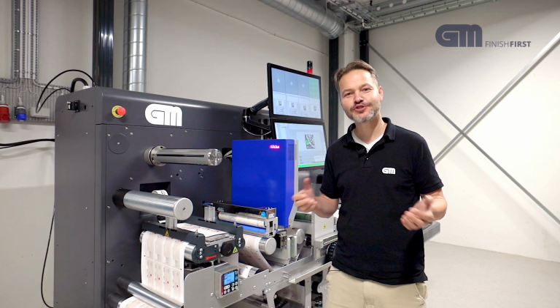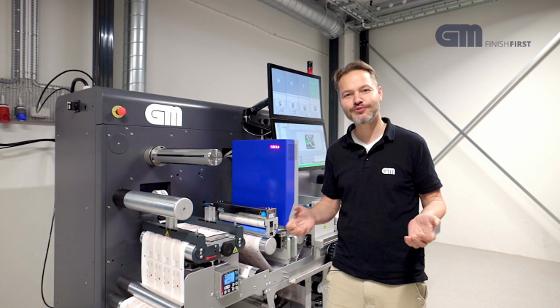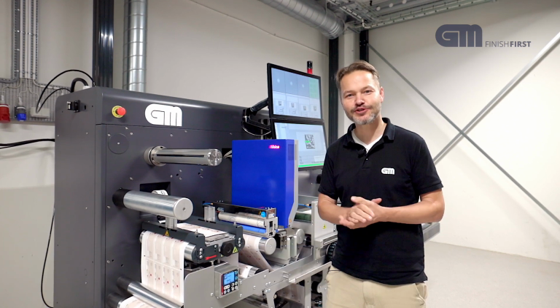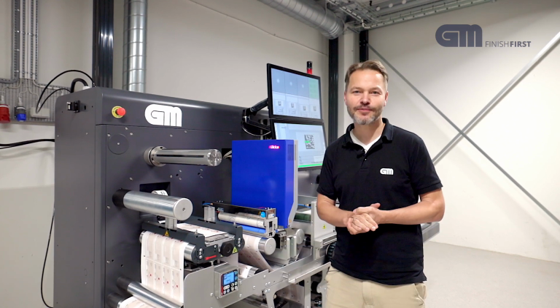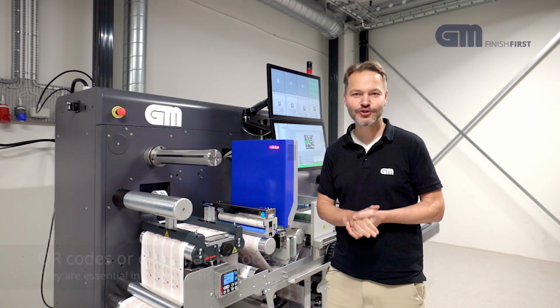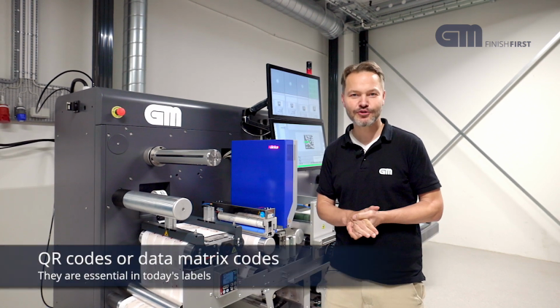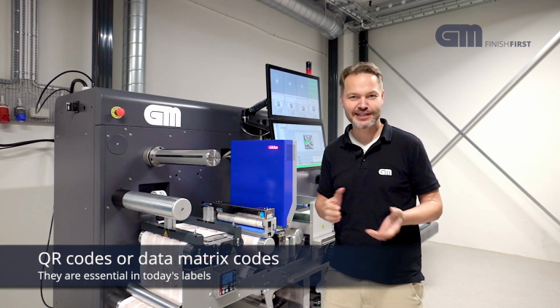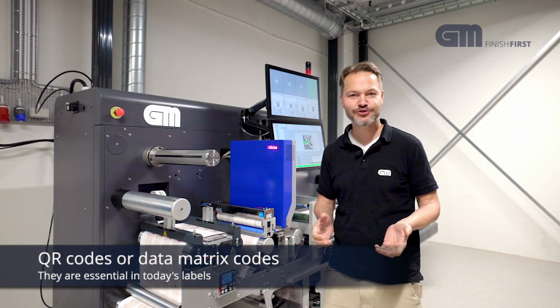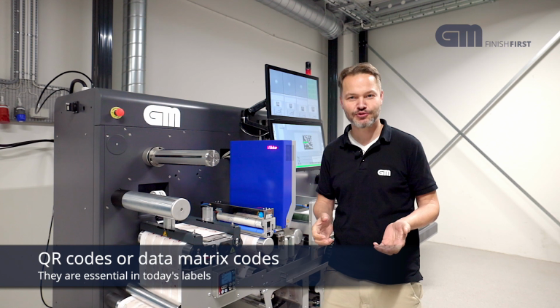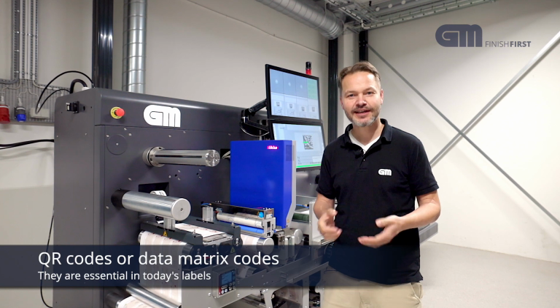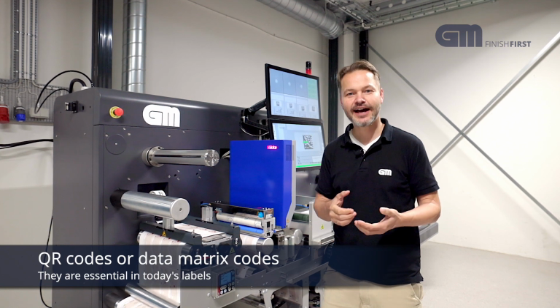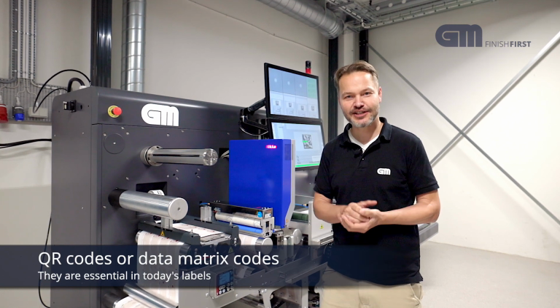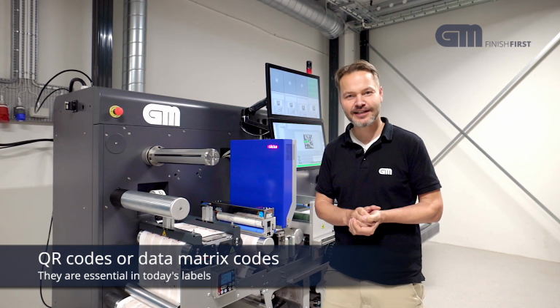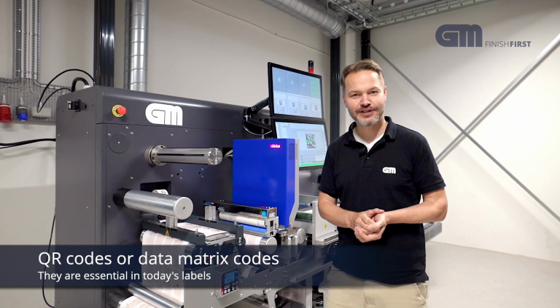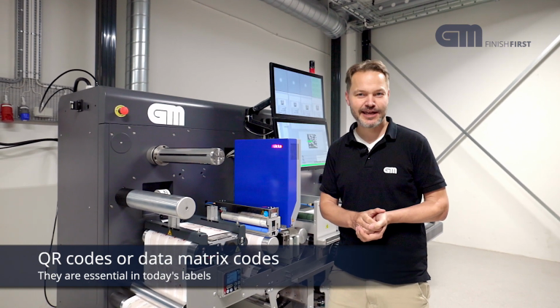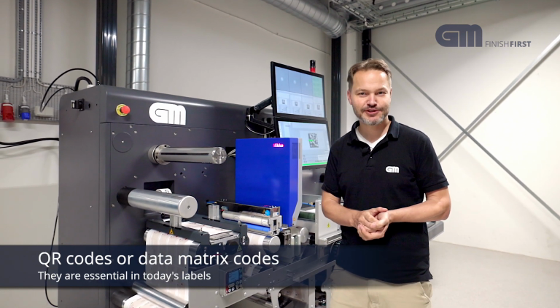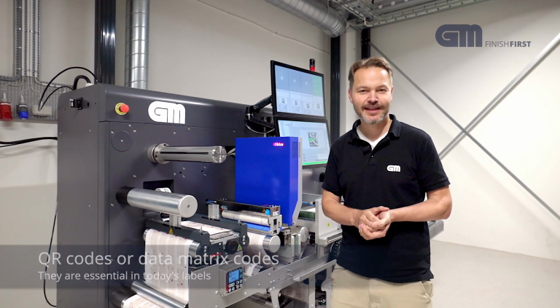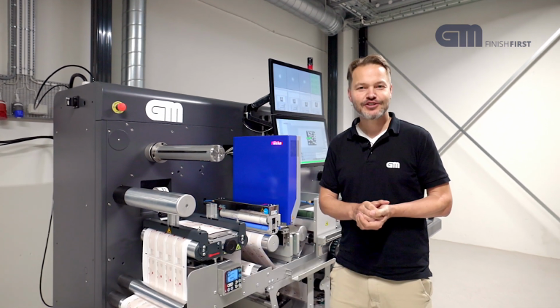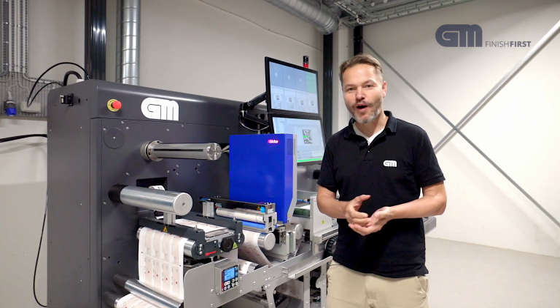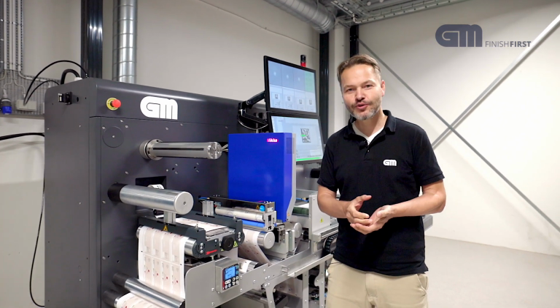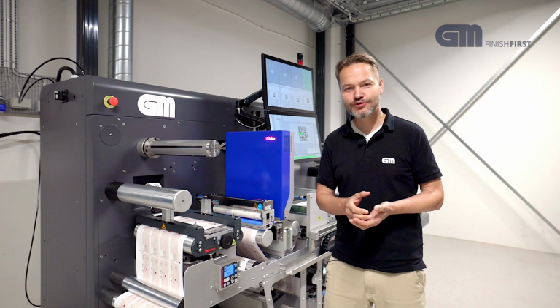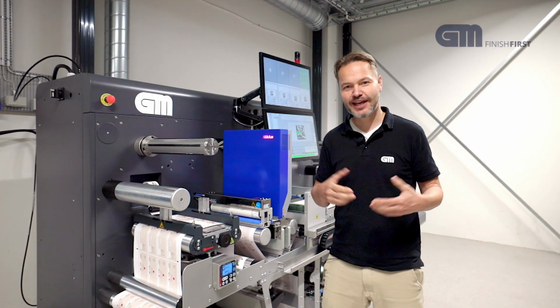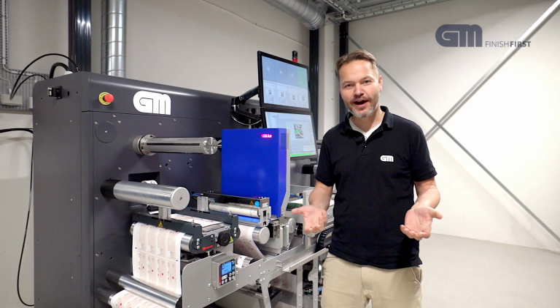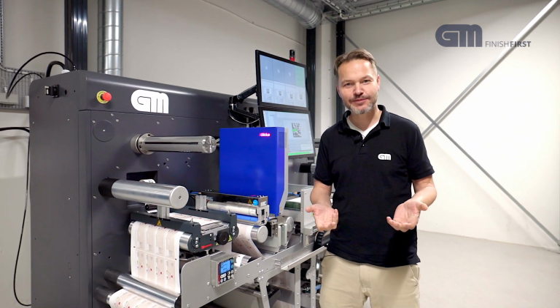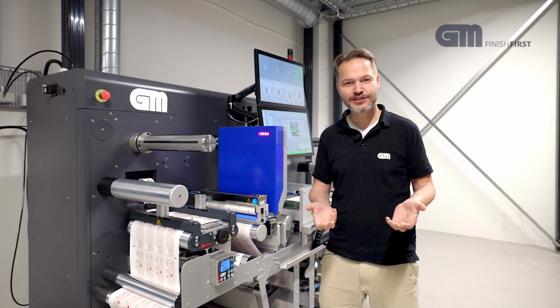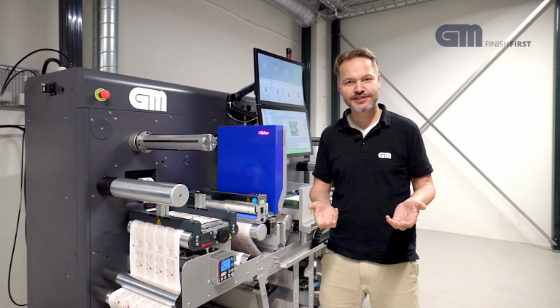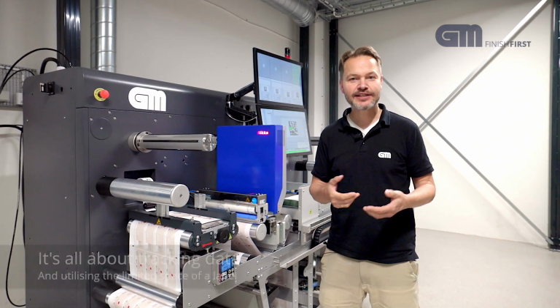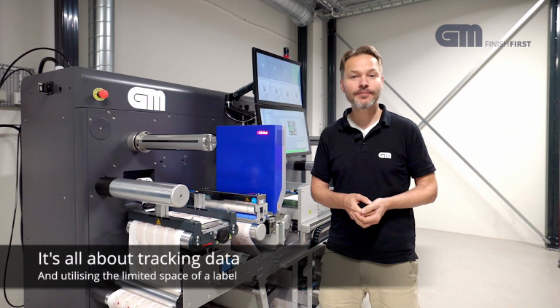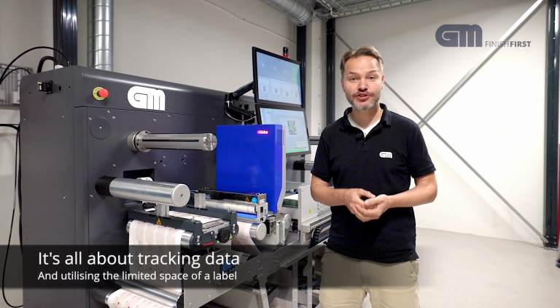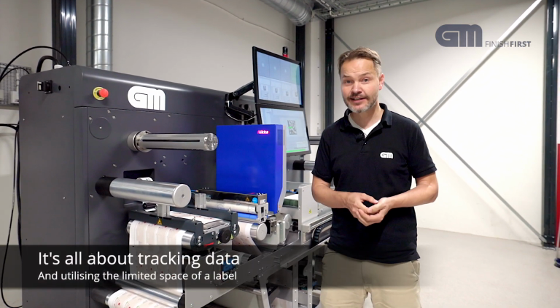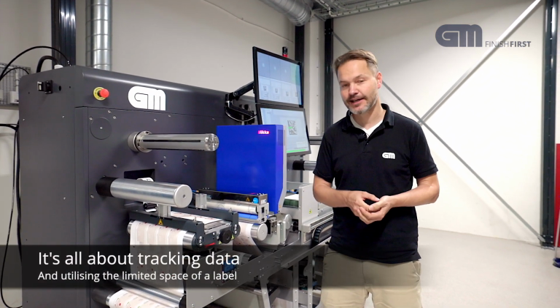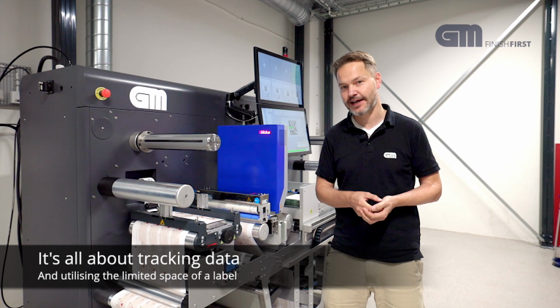Today we are going to talk about QR codes or data matrix codes. They are essential in today's labels. So why QR codes? Why data matrix codes? It is all about tracking and label size.